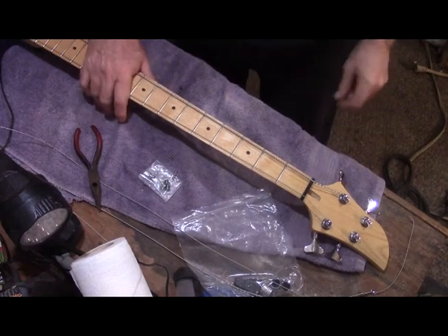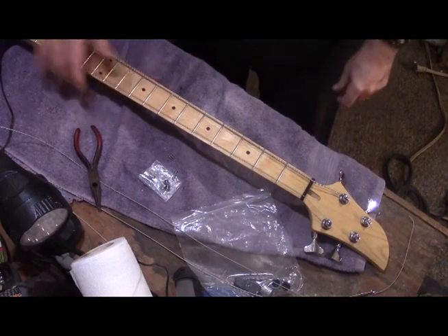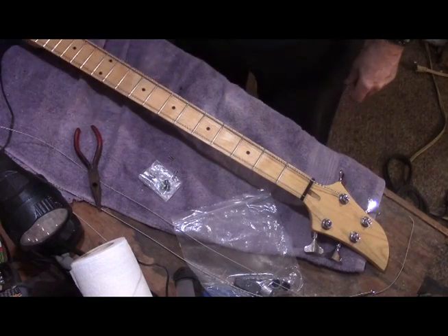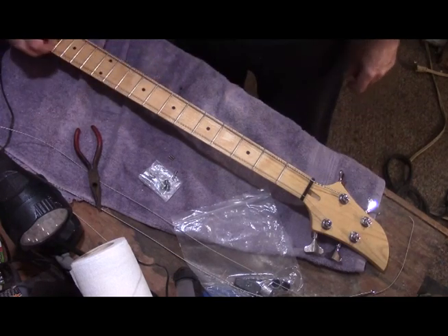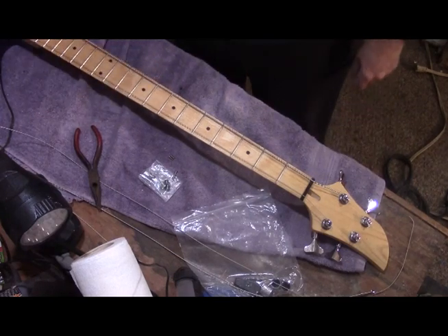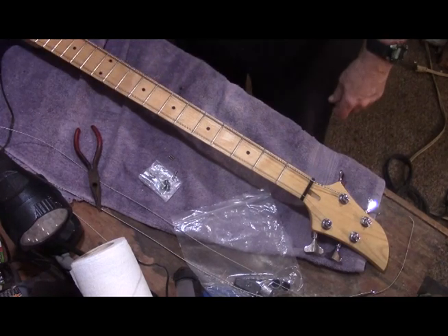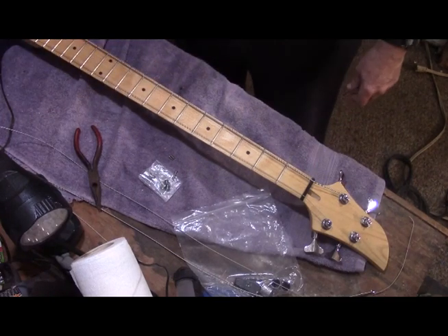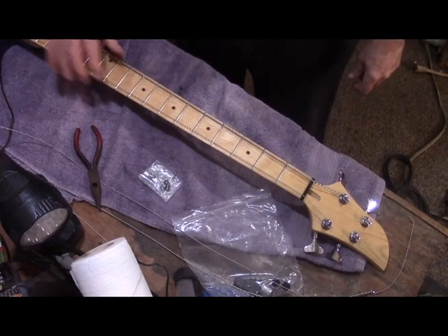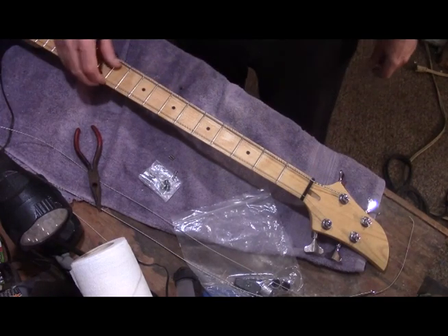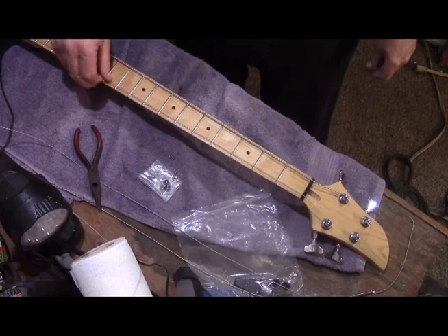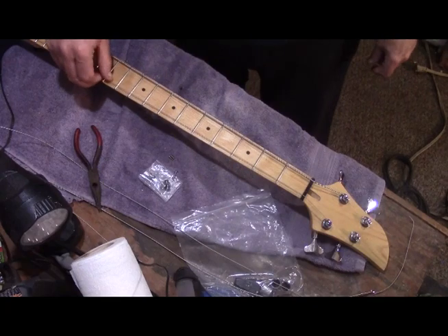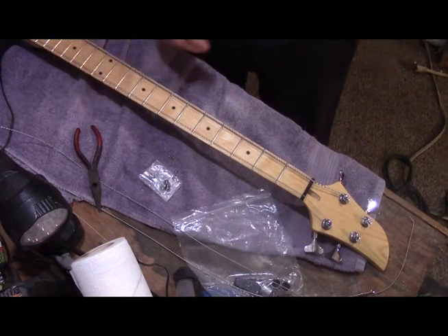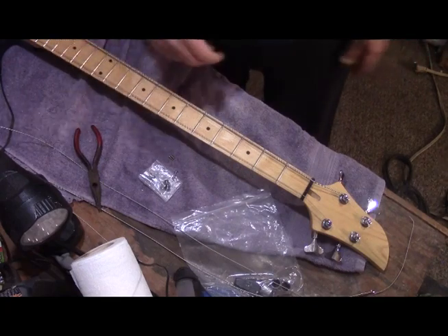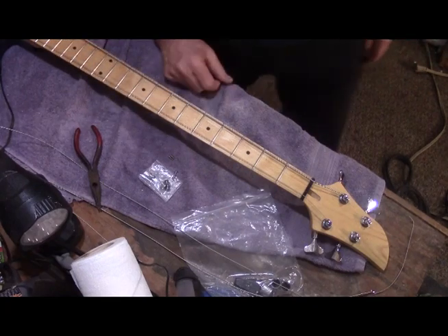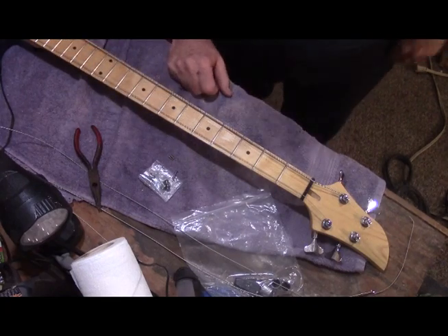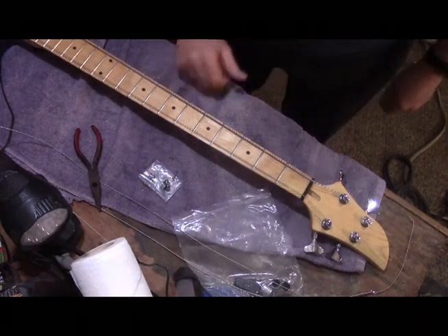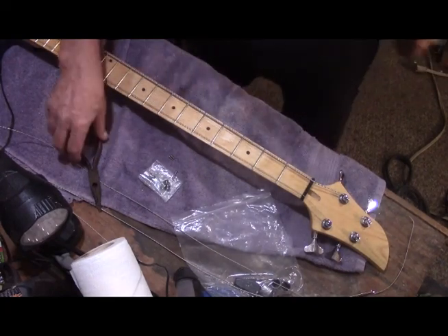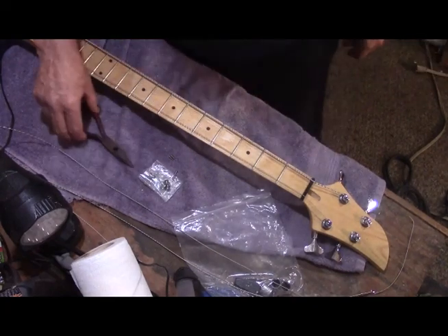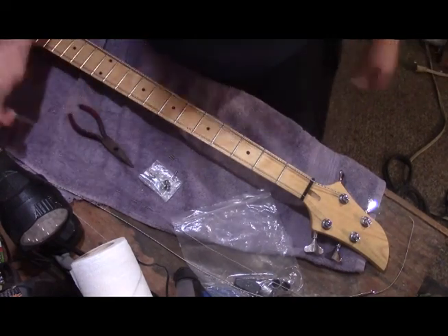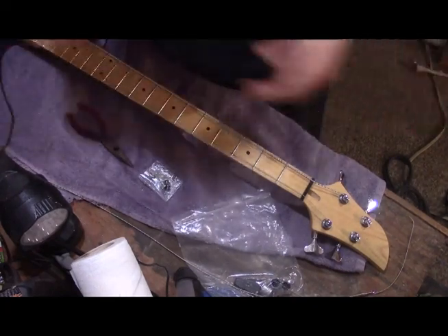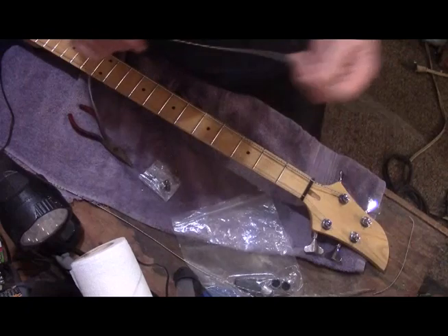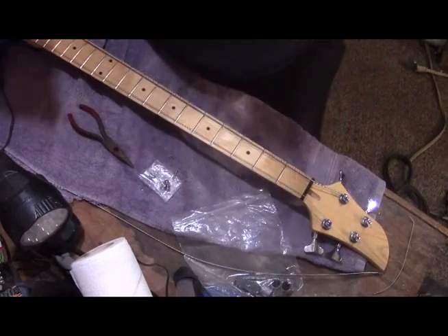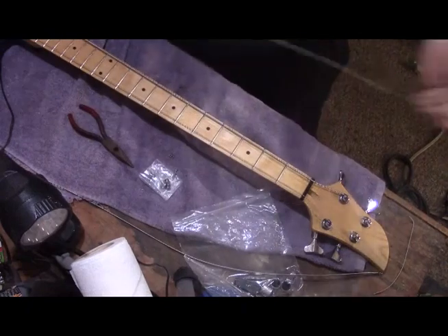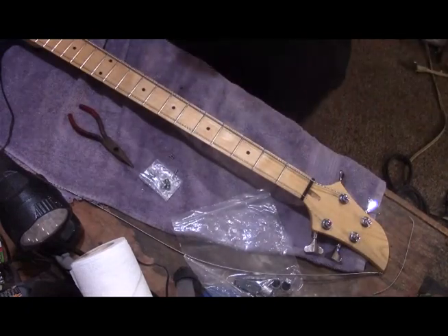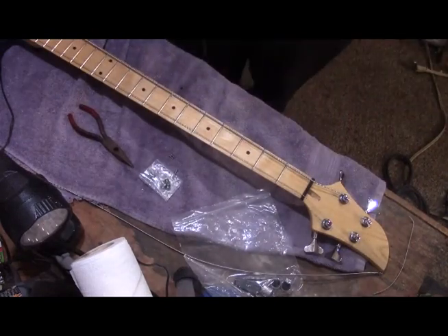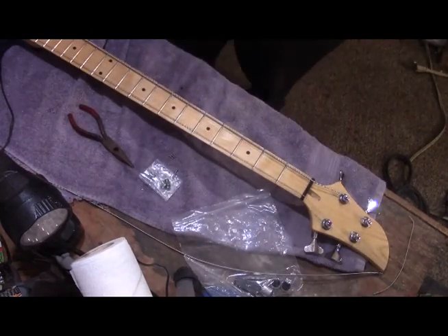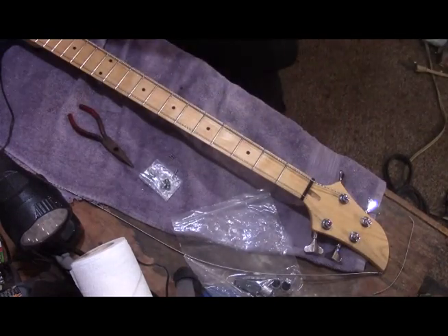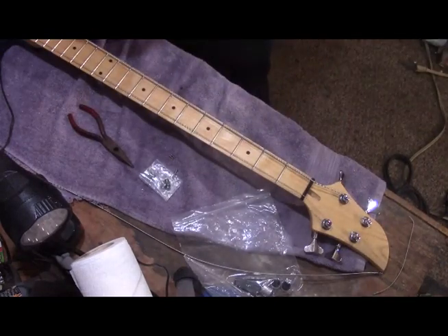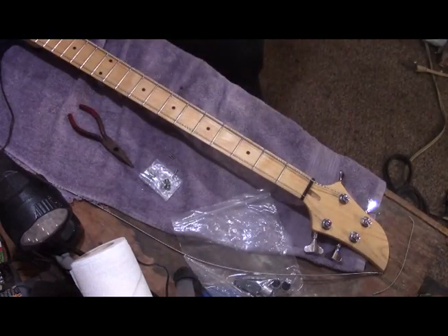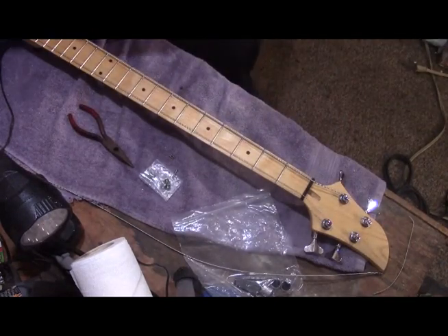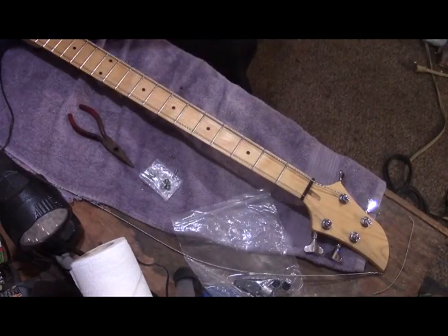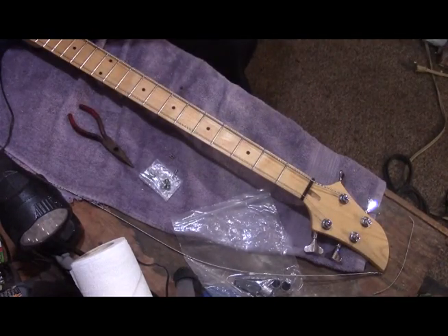I'm going to have to adjust the saddle heights and the string heights, but that's all setup — we'll do that after we're done with most everything.